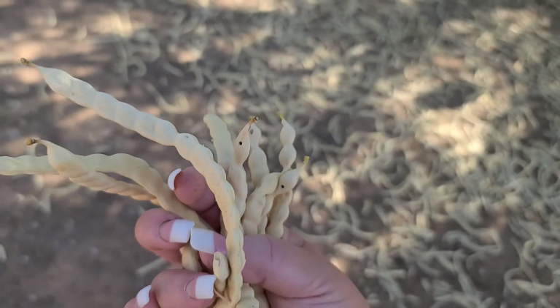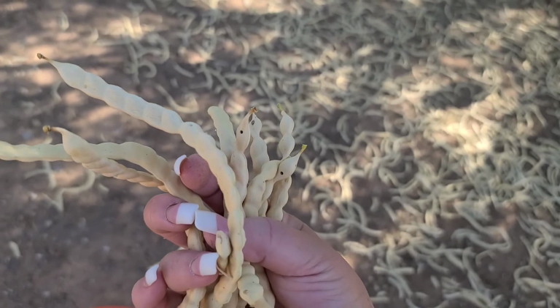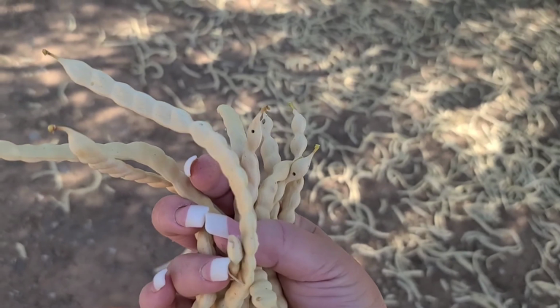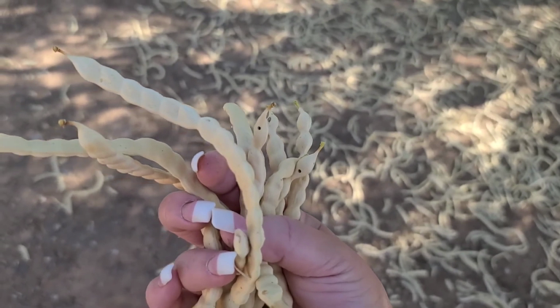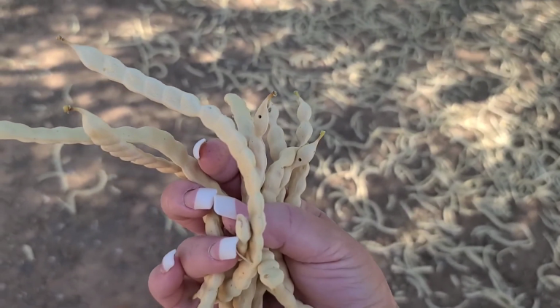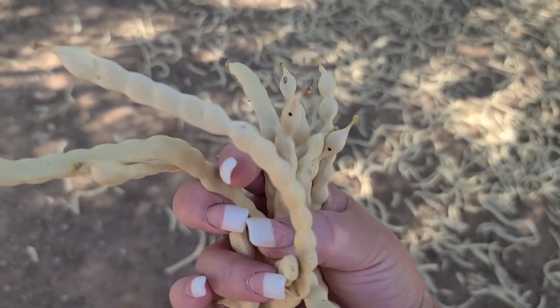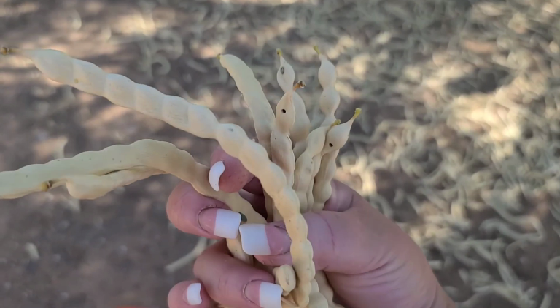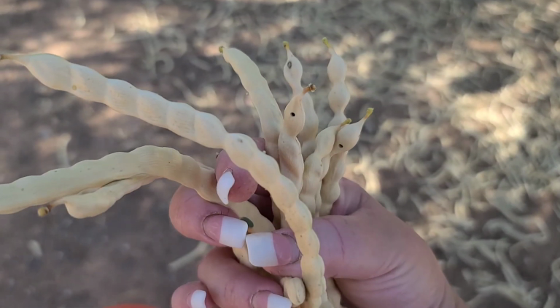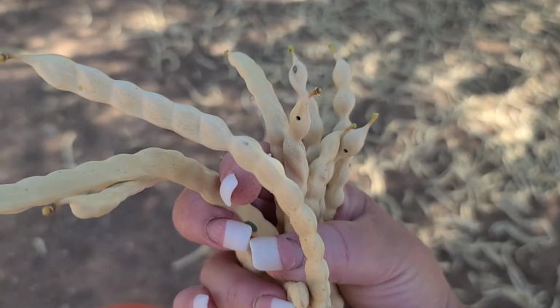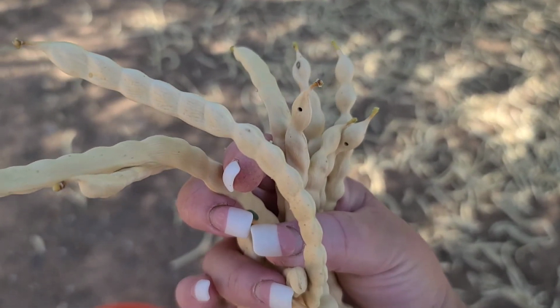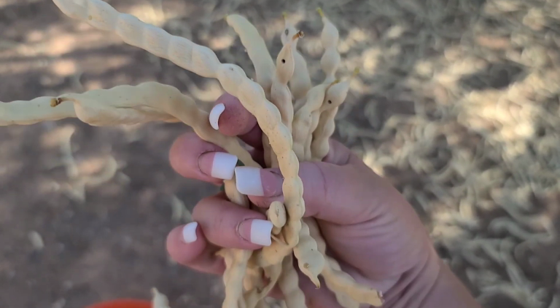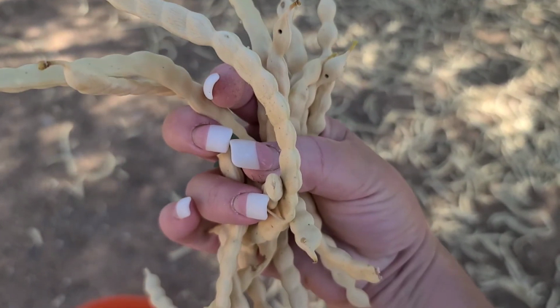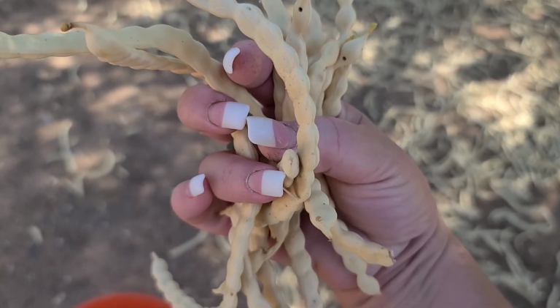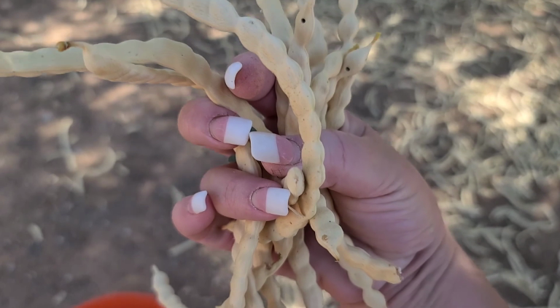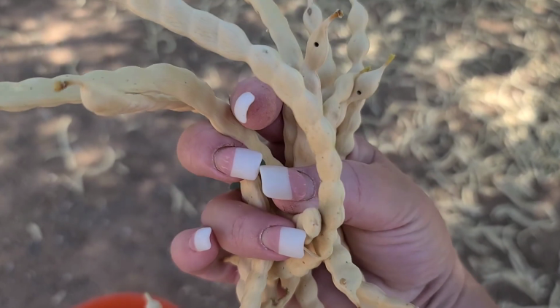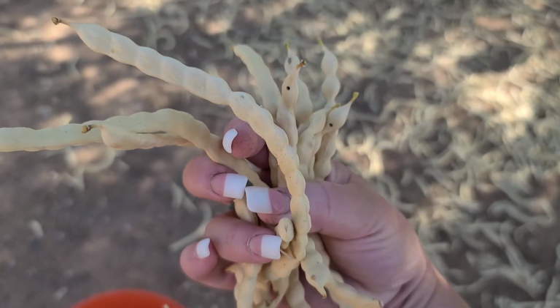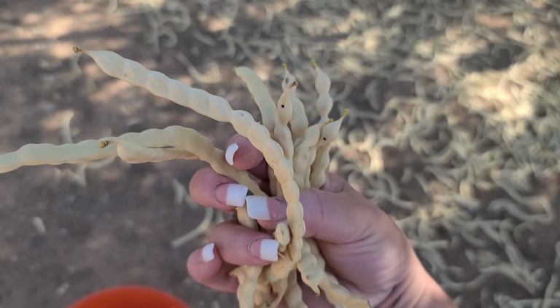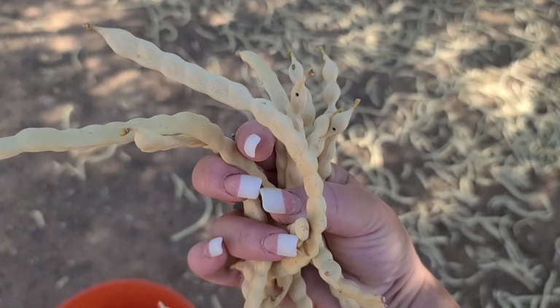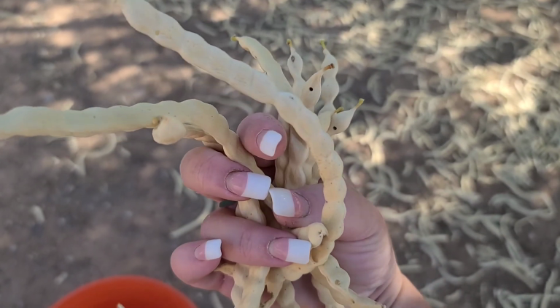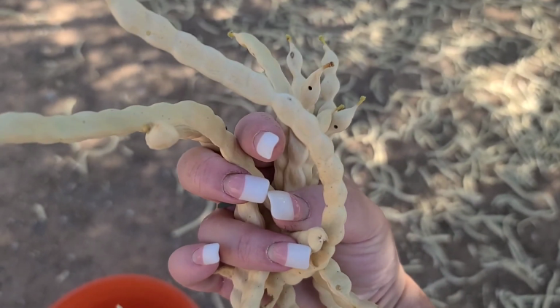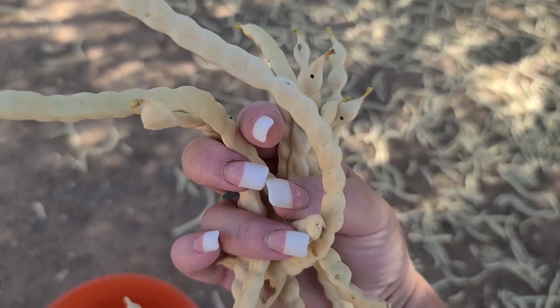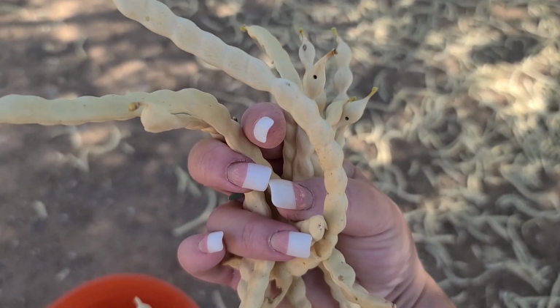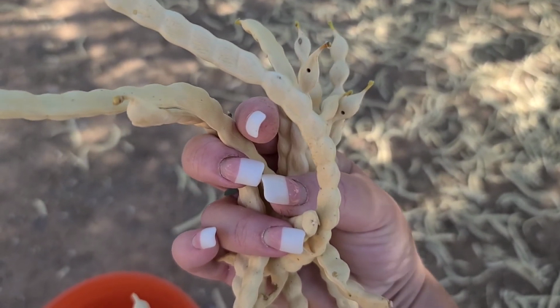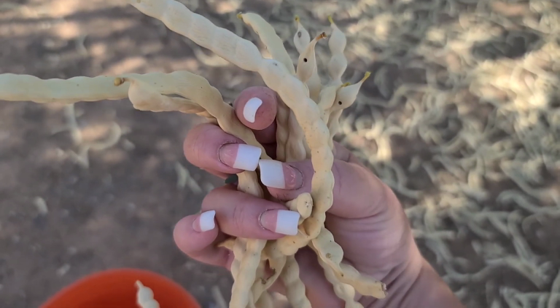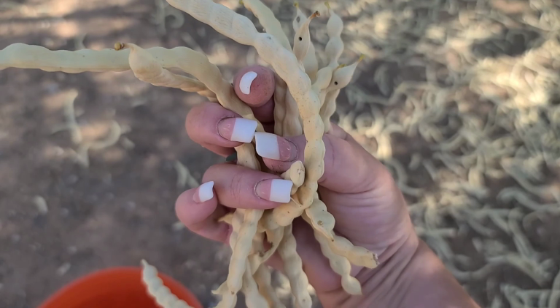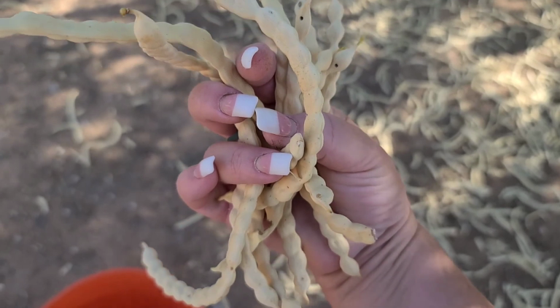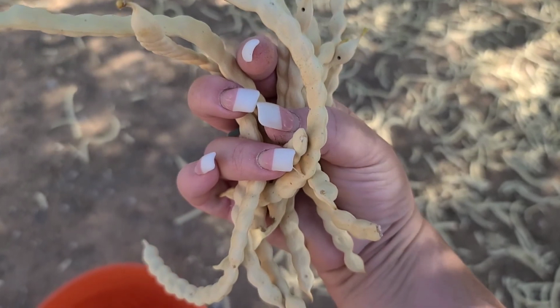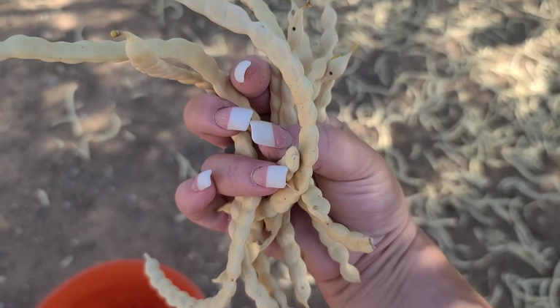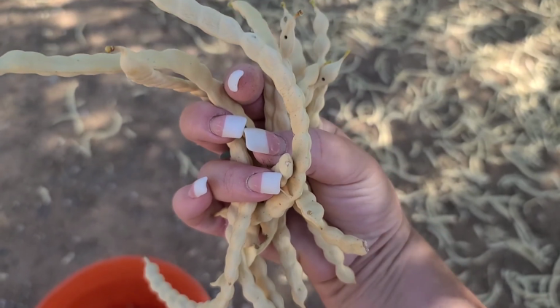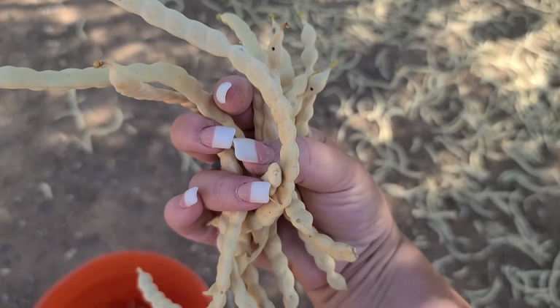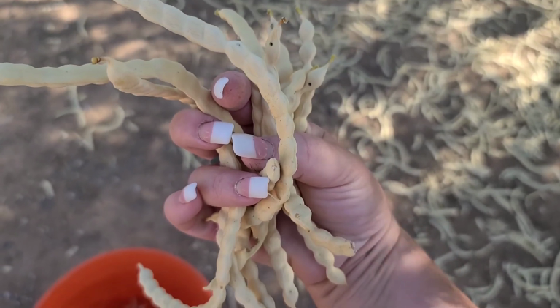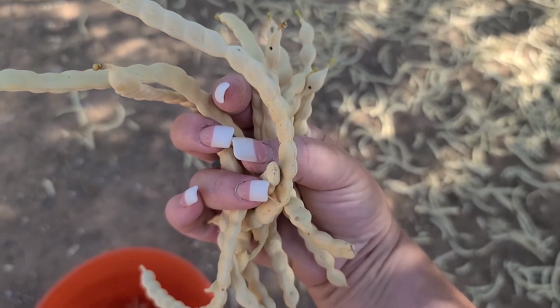A couple of these that I got off the tree have the little holes in them. That is where the bugs have bored and laid their eggs. So I am not going to keep those.